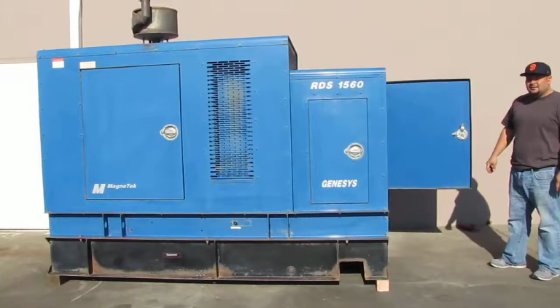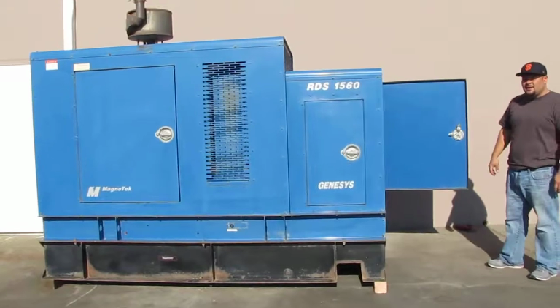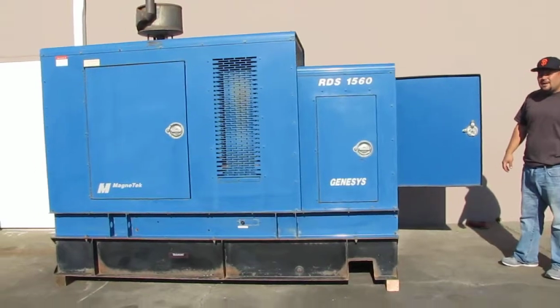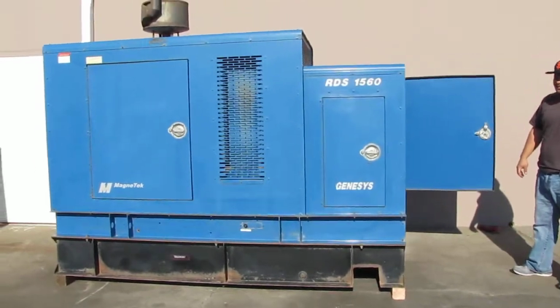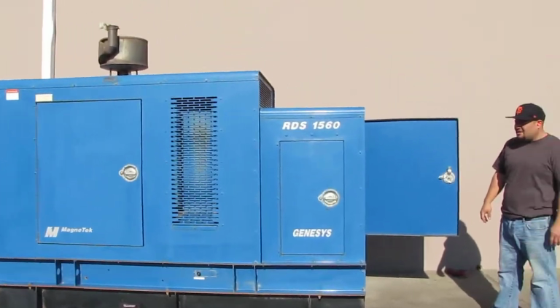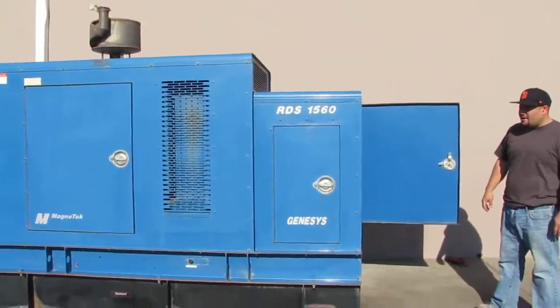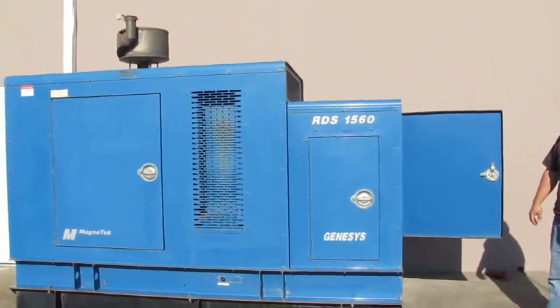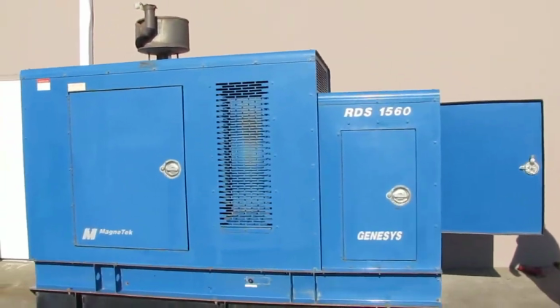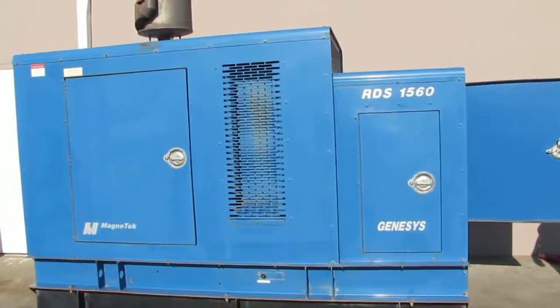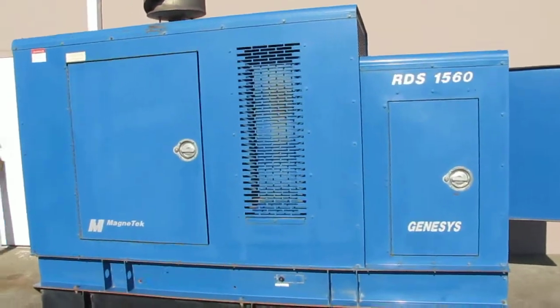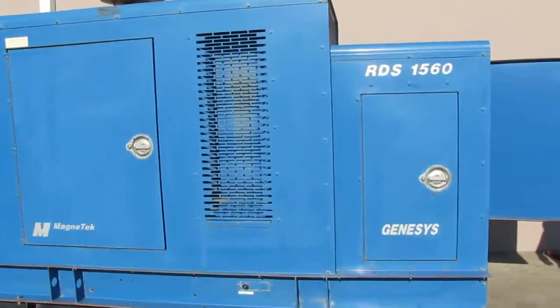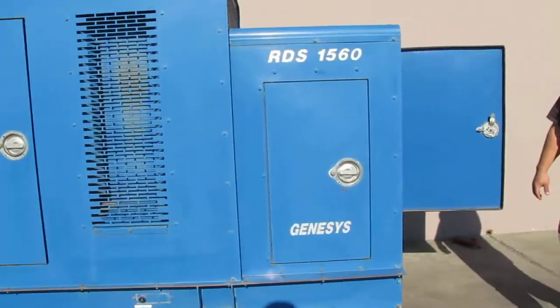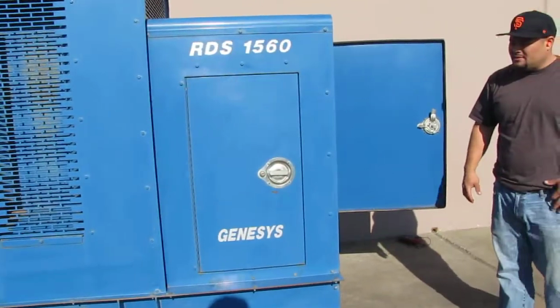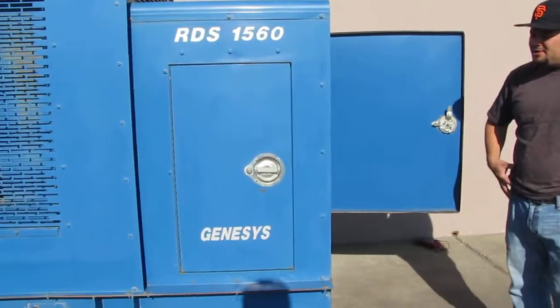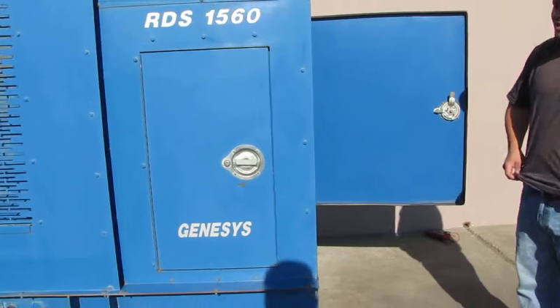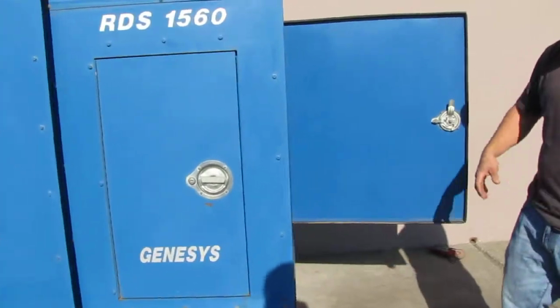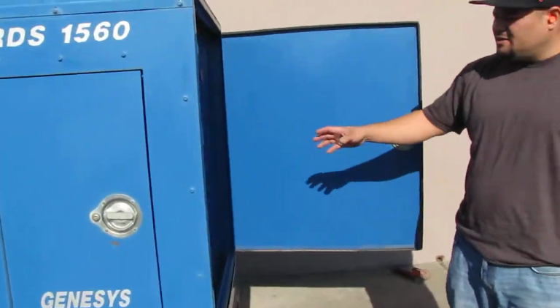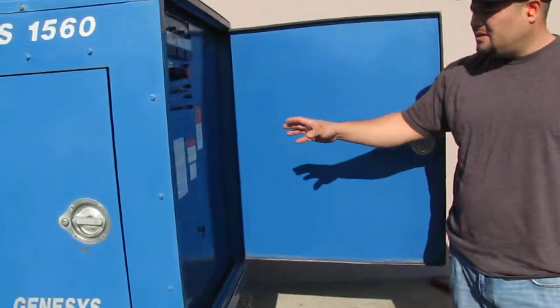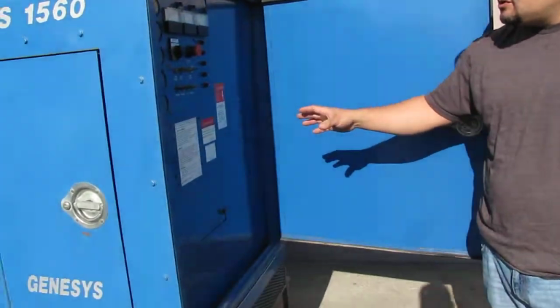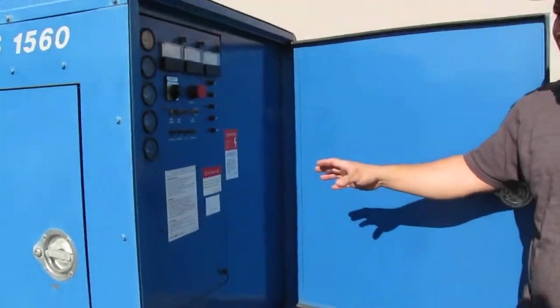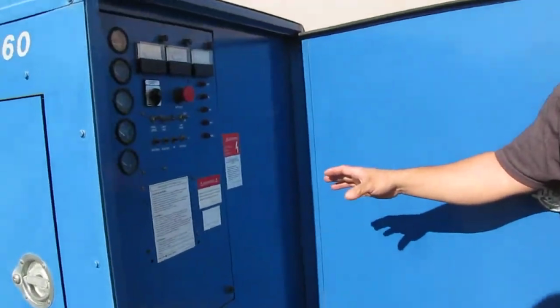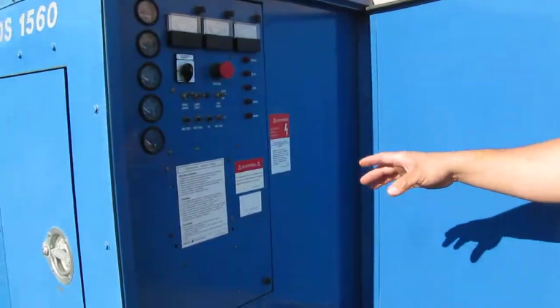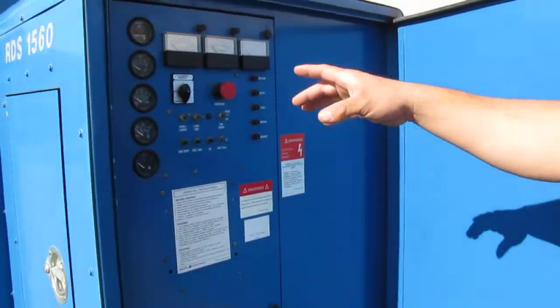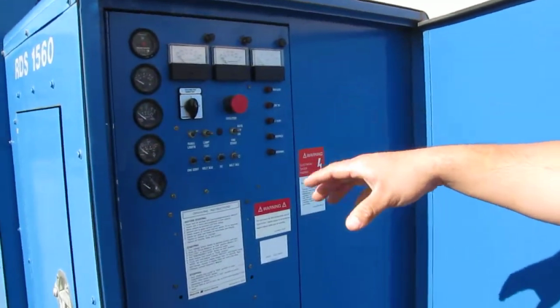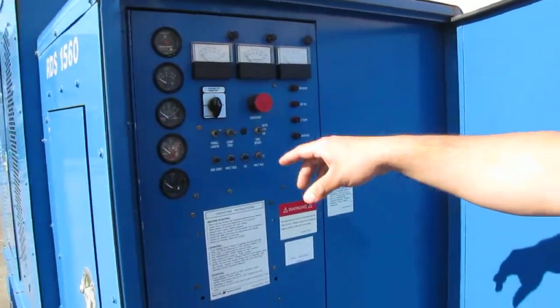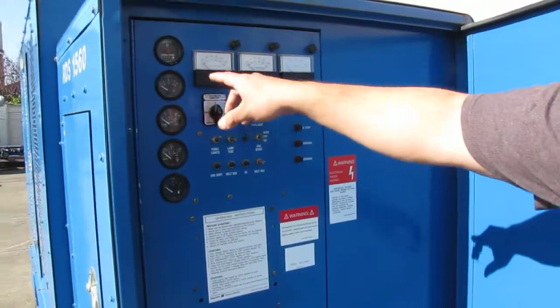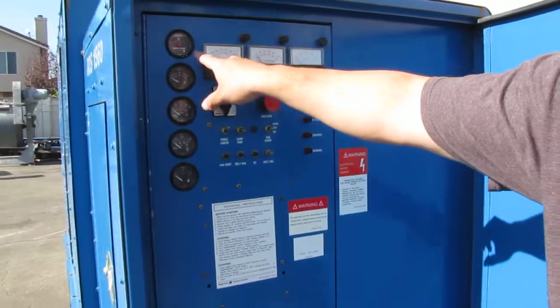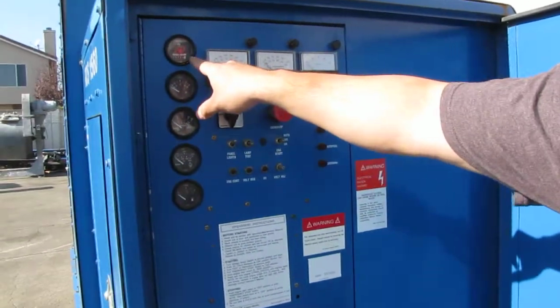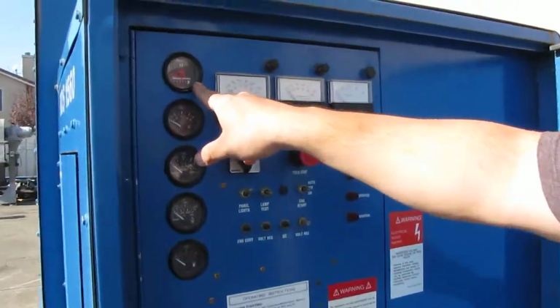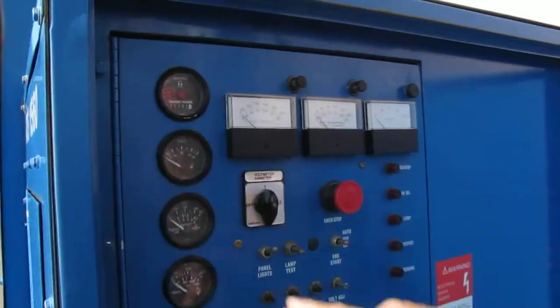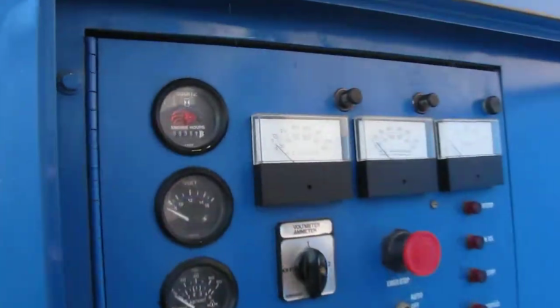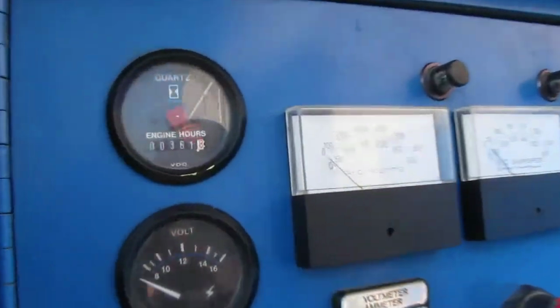Here we have a Magnetek generator. We're going to show you some of the features that it has. Here's the electrical panel, all the gauges, and you can see right here it has 361 hours.